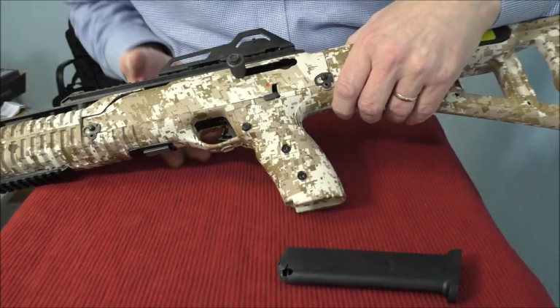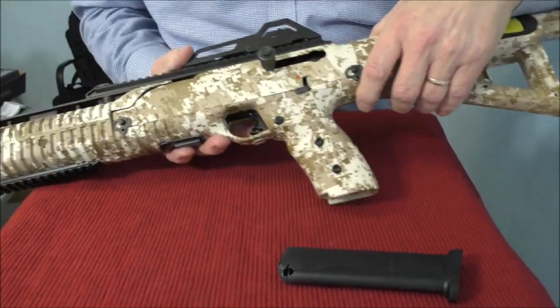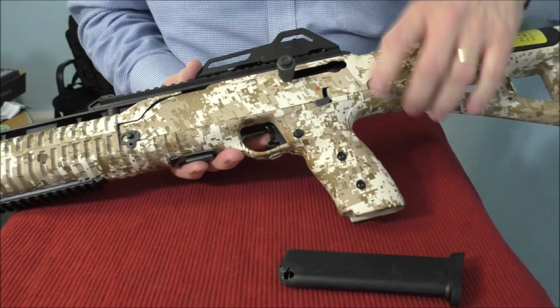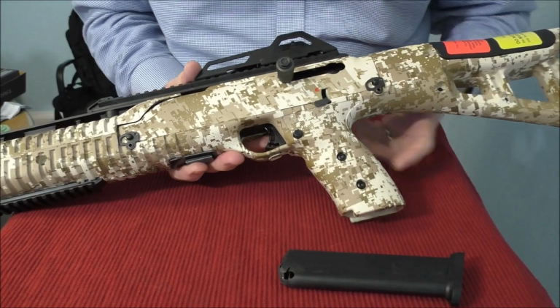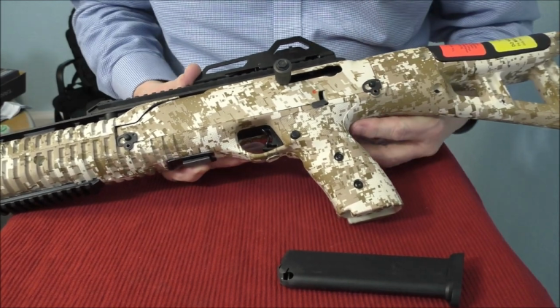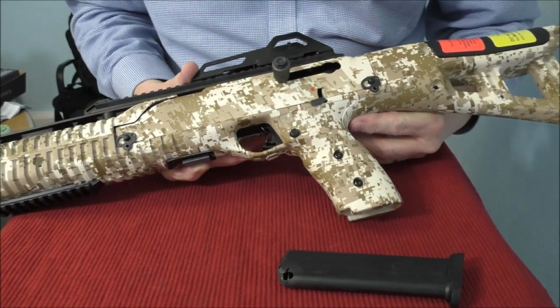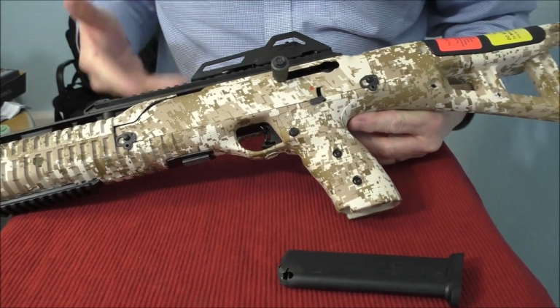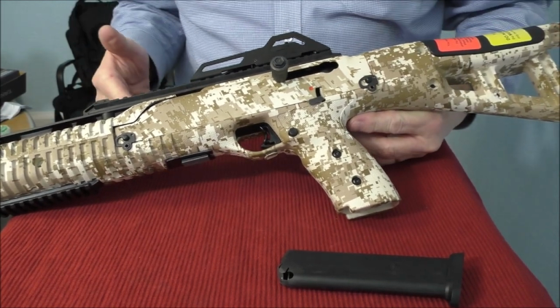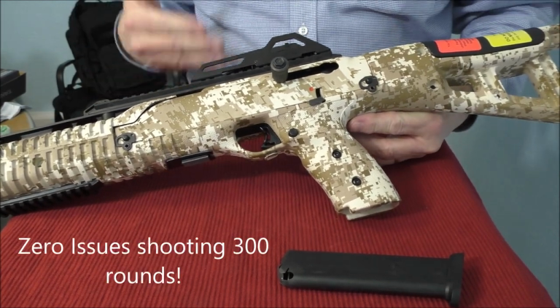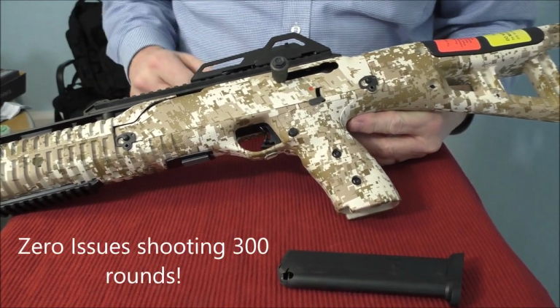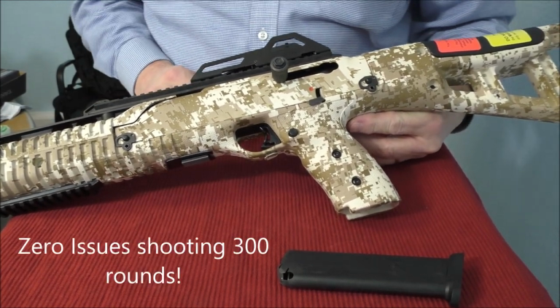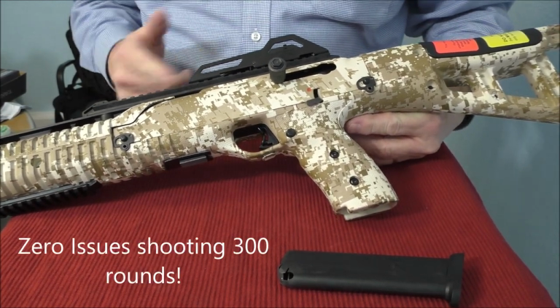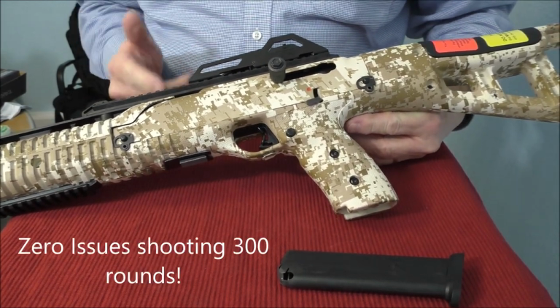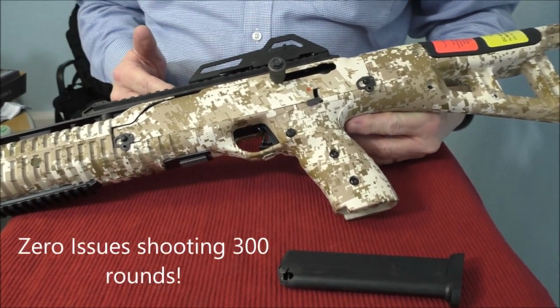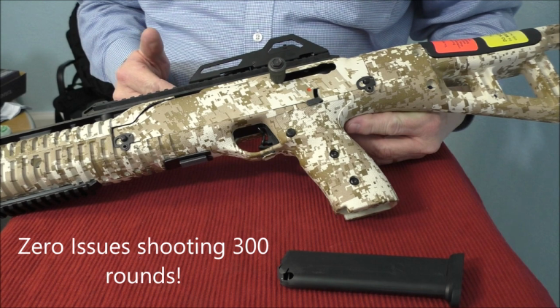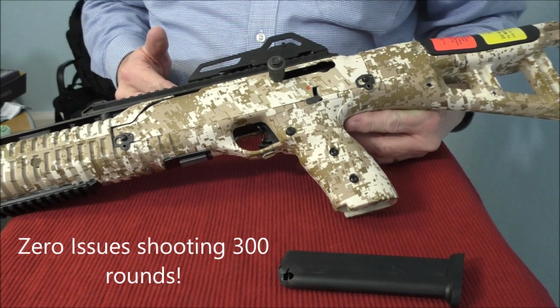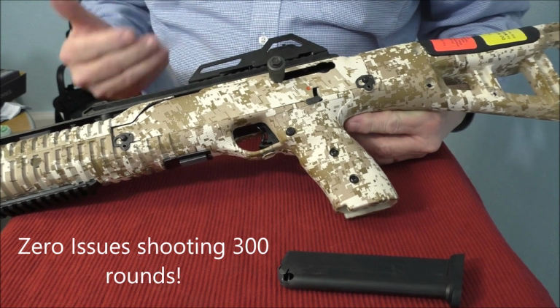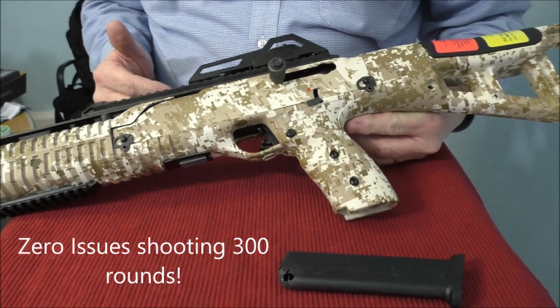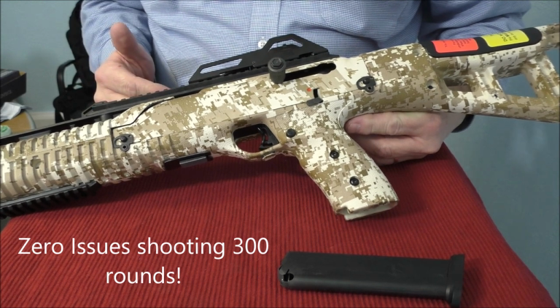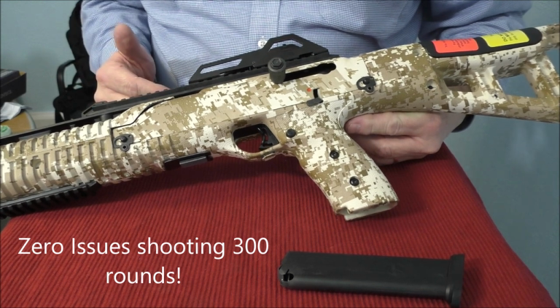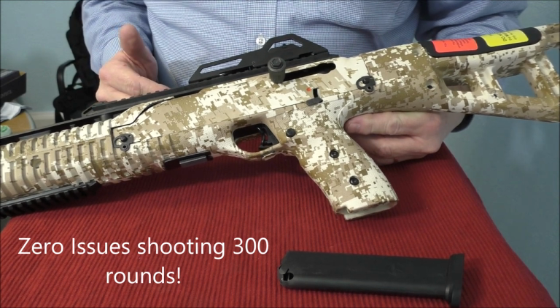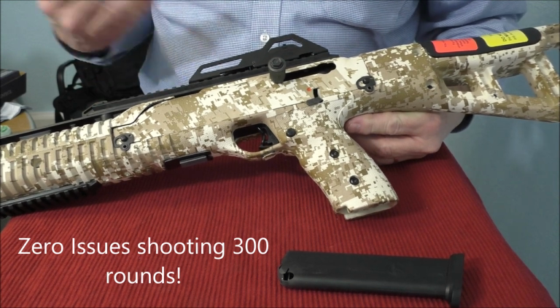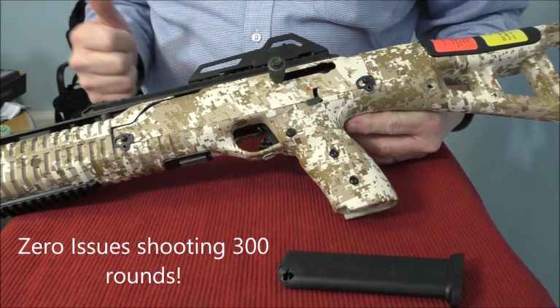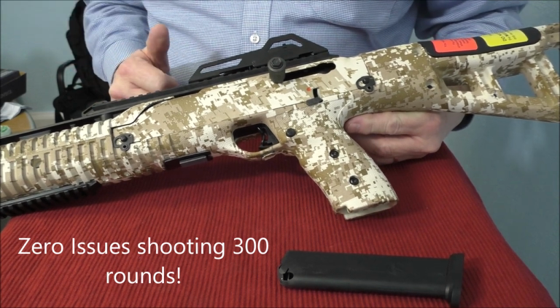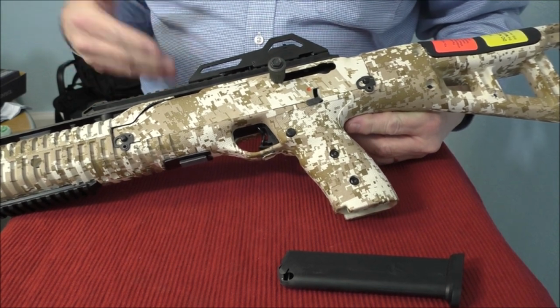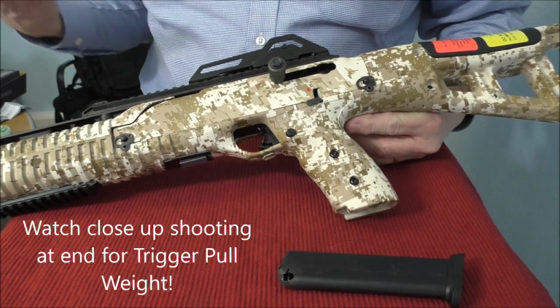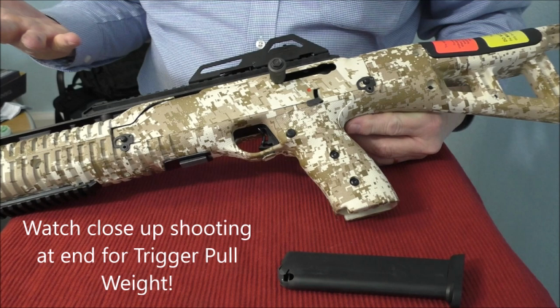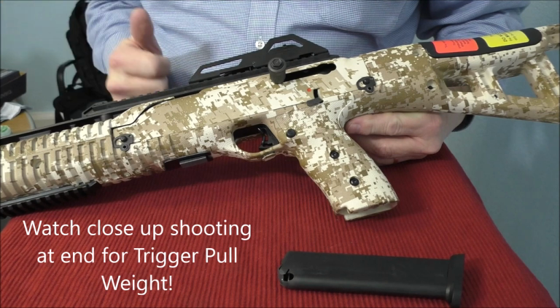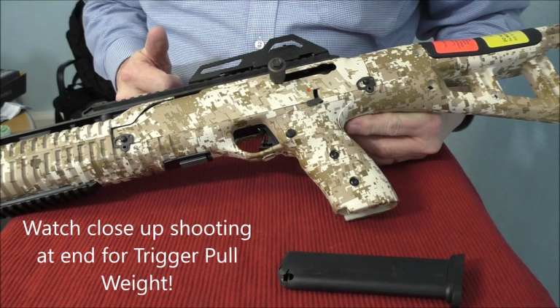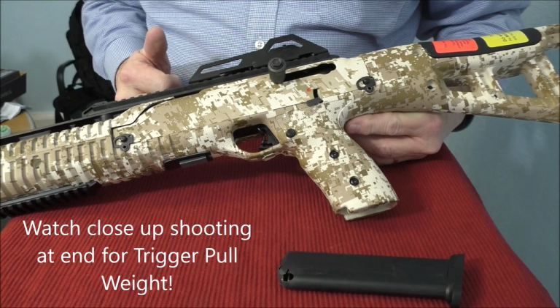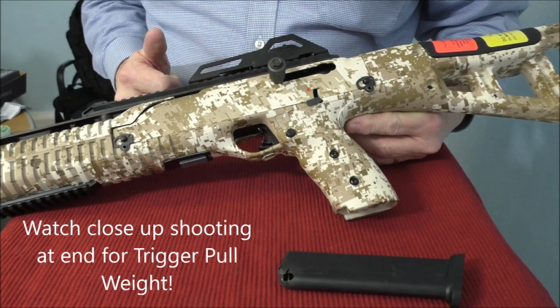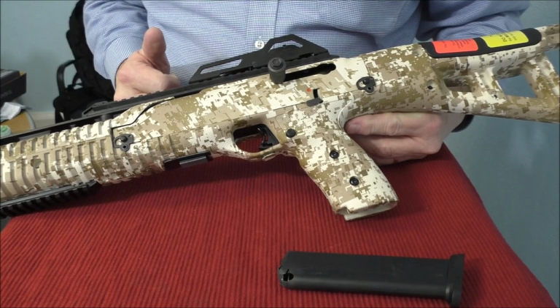The gun again was very reliable. Let's roll some footage of me shooting it on the range to show you the ejection pattern and just how easy it is to shoot and how well the gun runs.